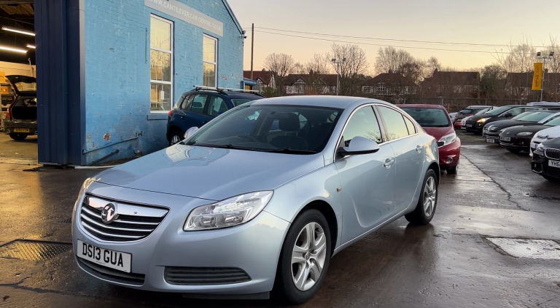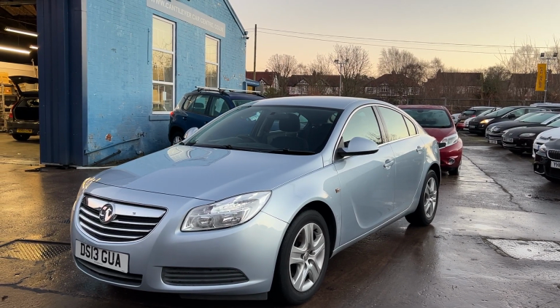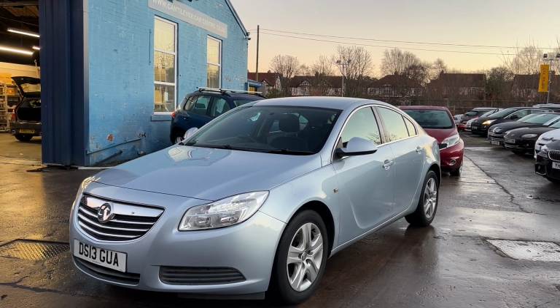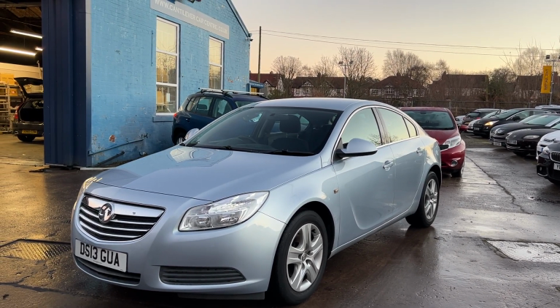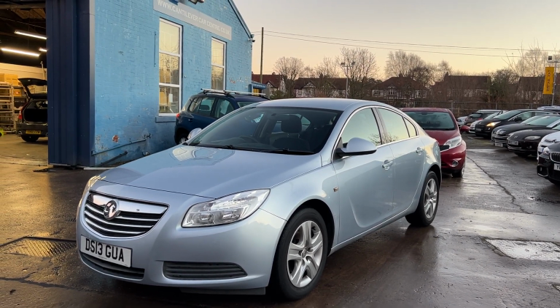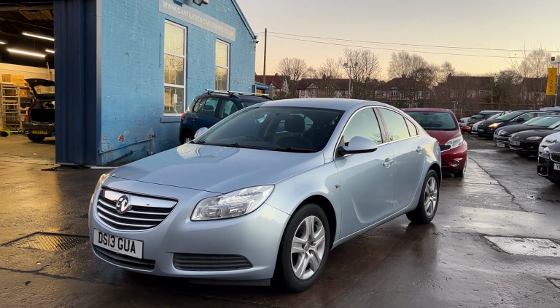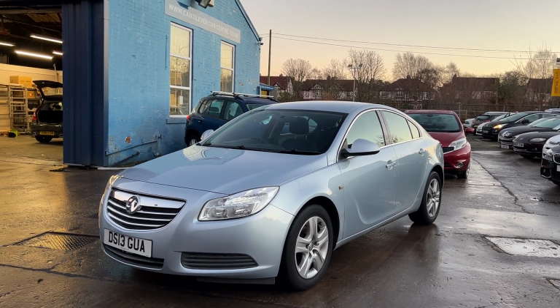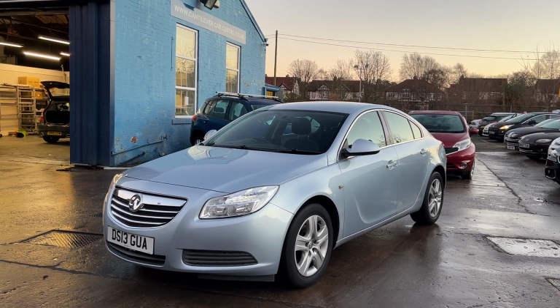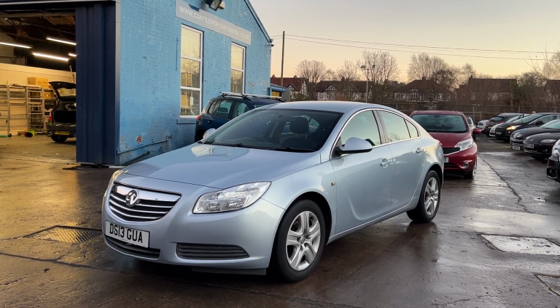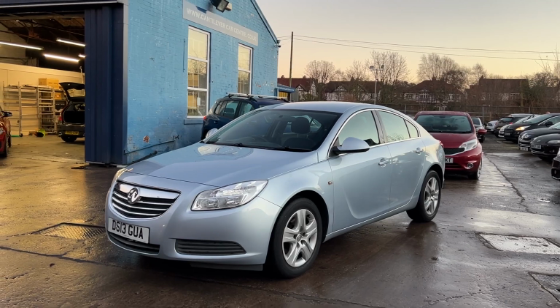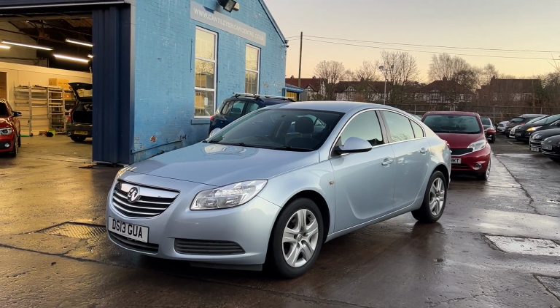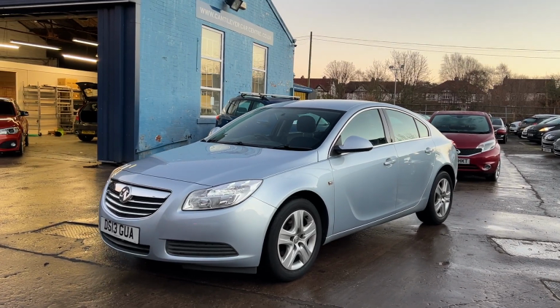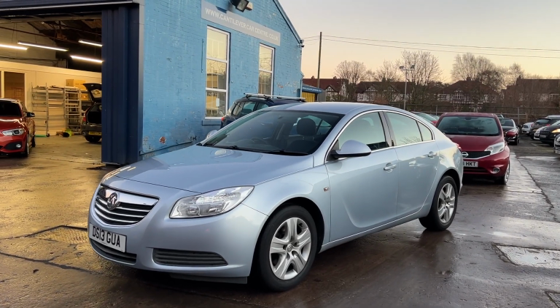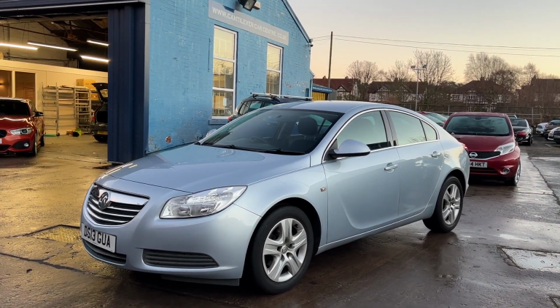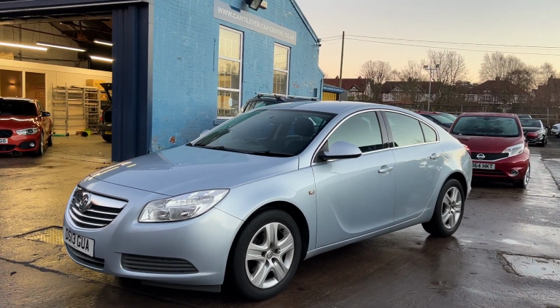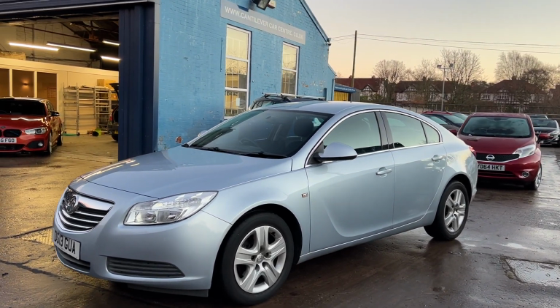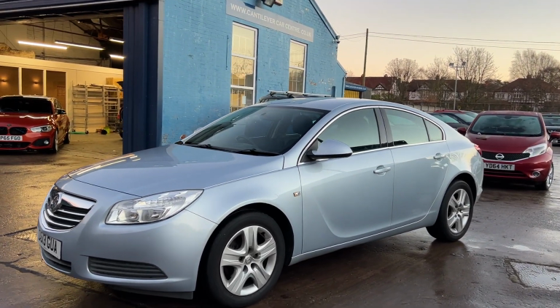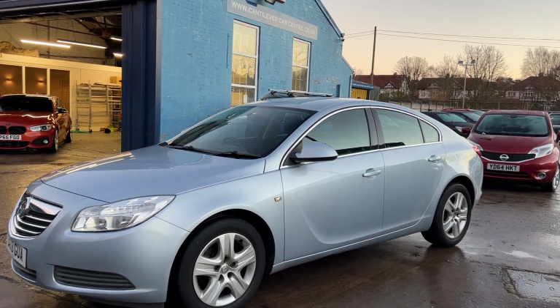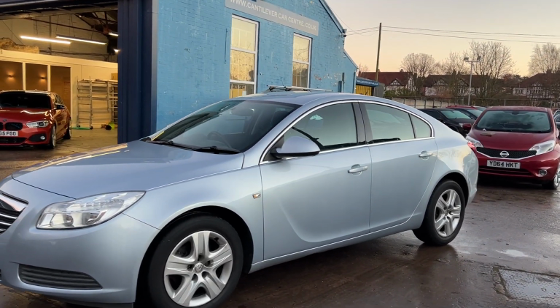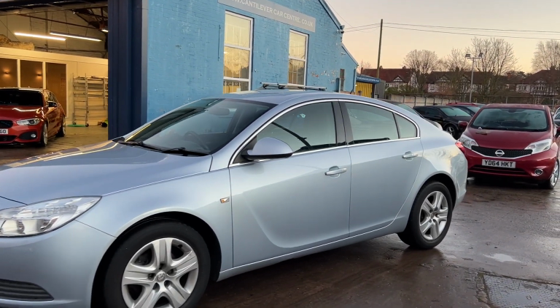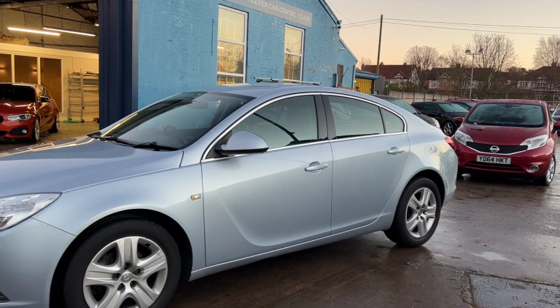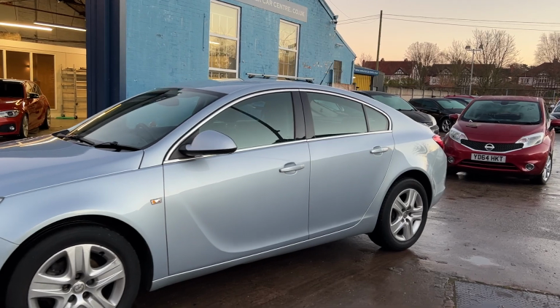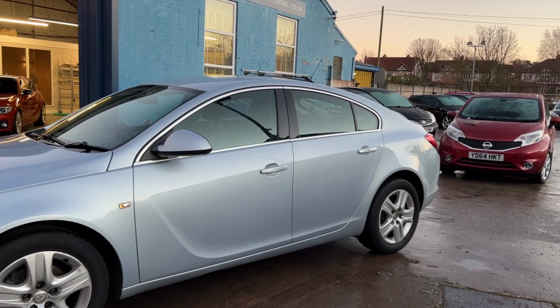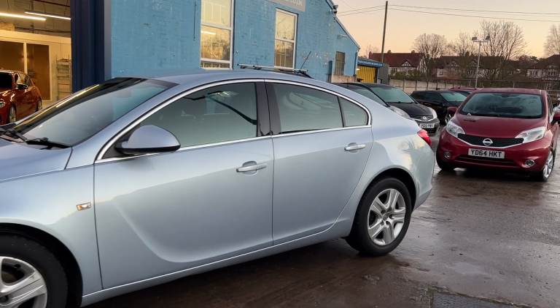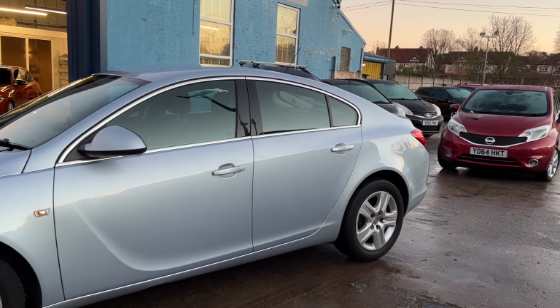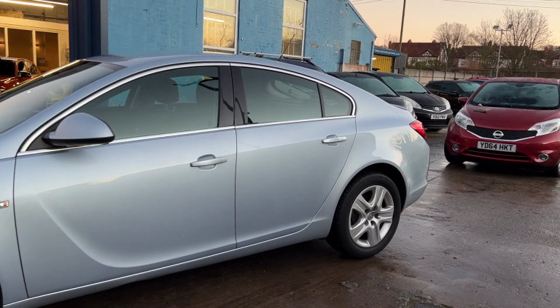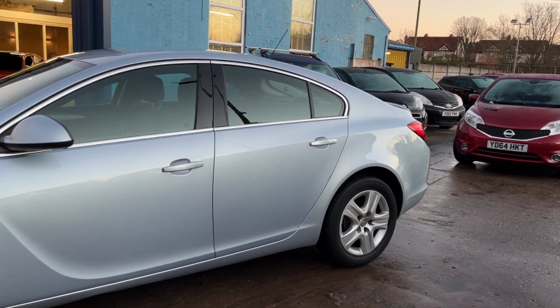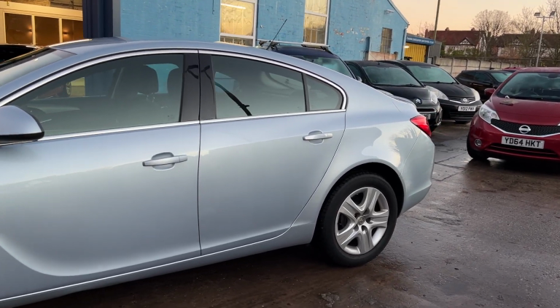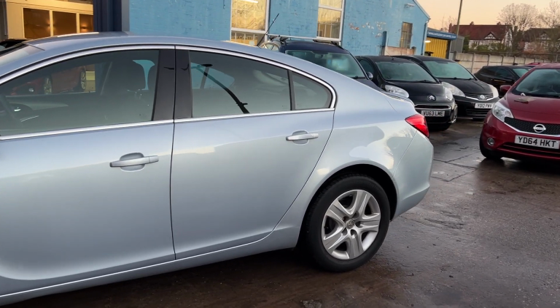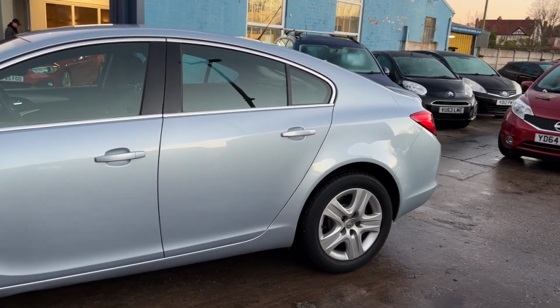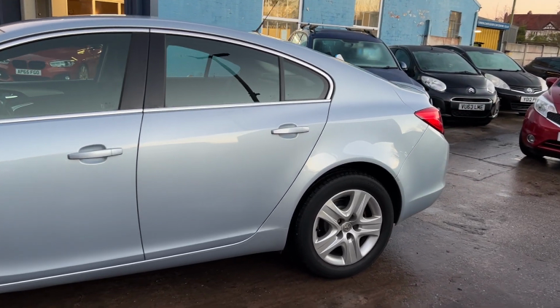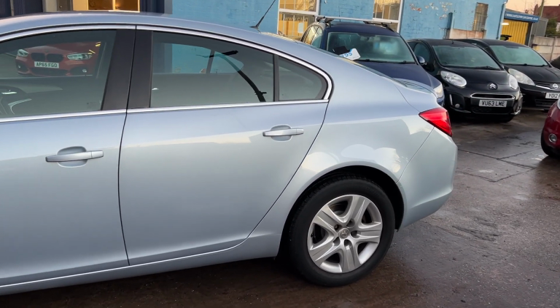Welcome to Cantilever Car Centre. Here today I have a Vauxhall Insignia Exclusive, registered 2013 on a 13 plate. This car is in a pale metallic silver blue. It's an 1800 petrol engine.